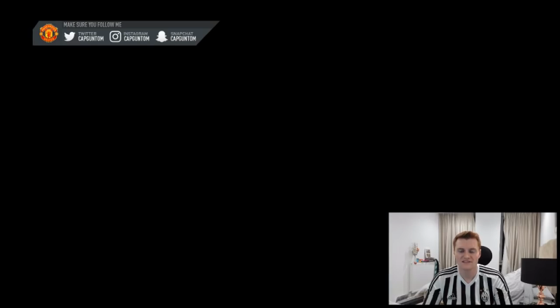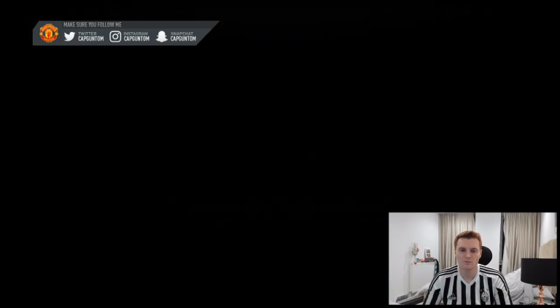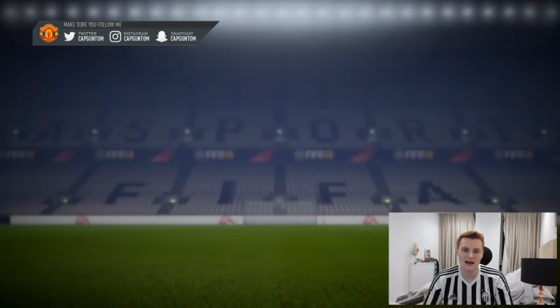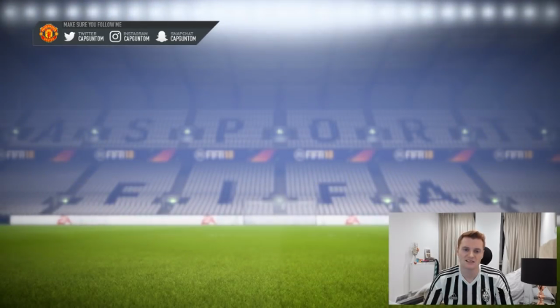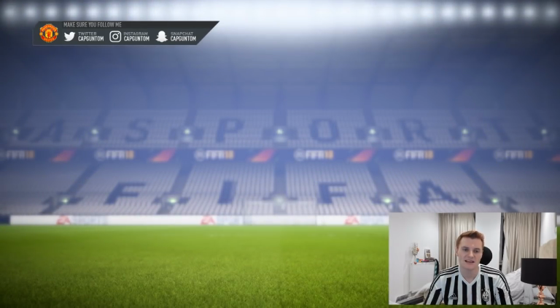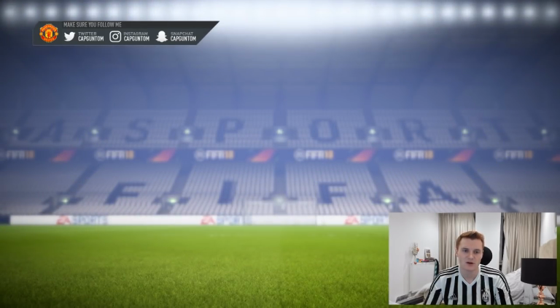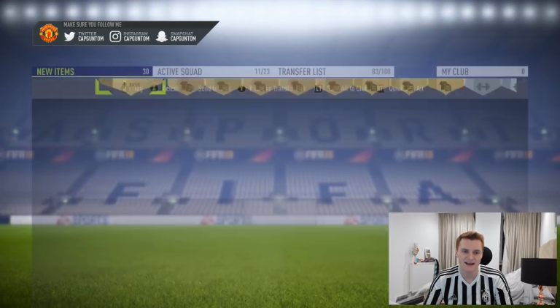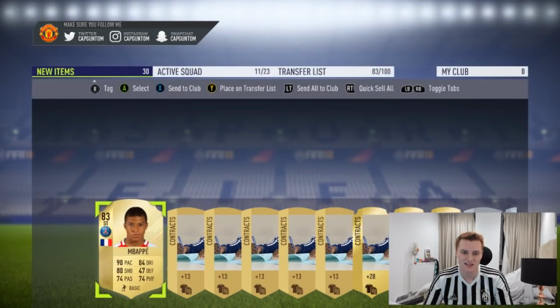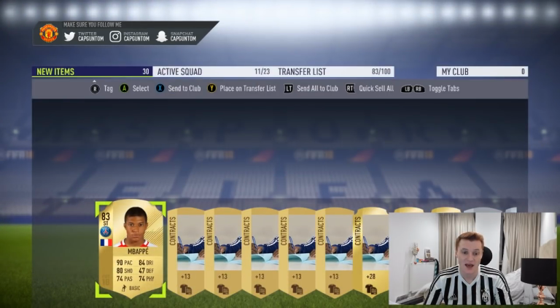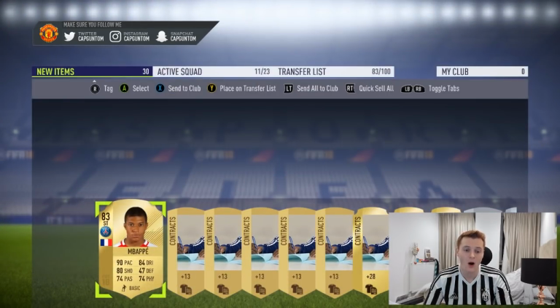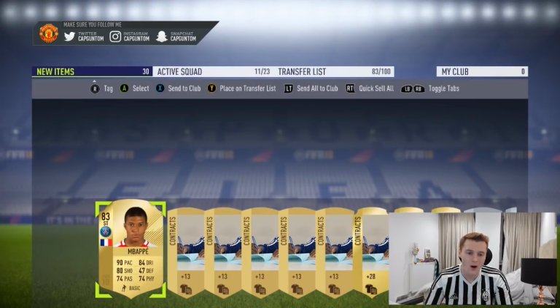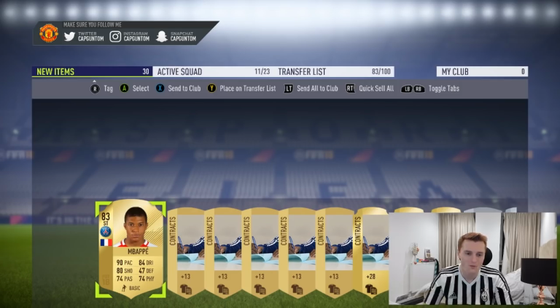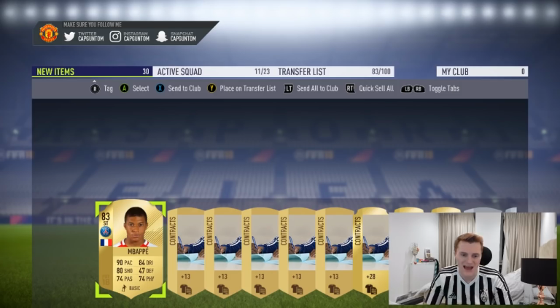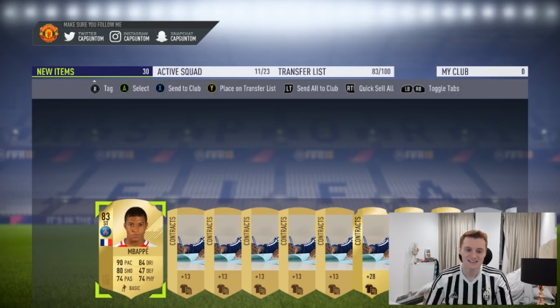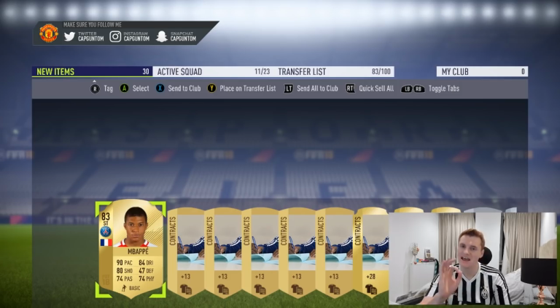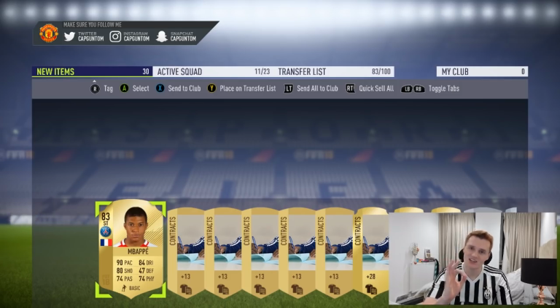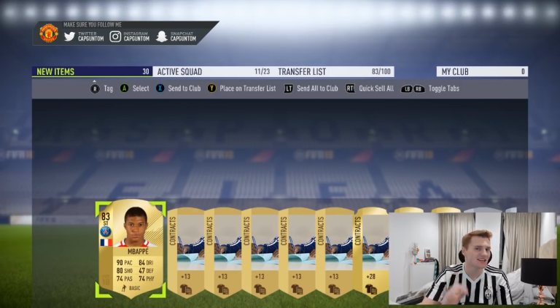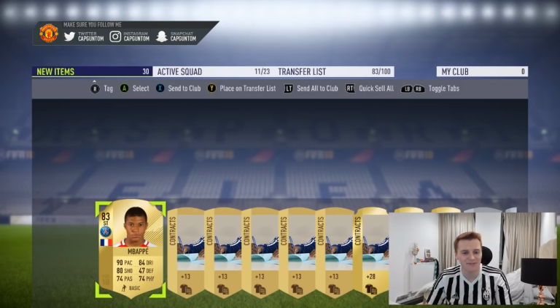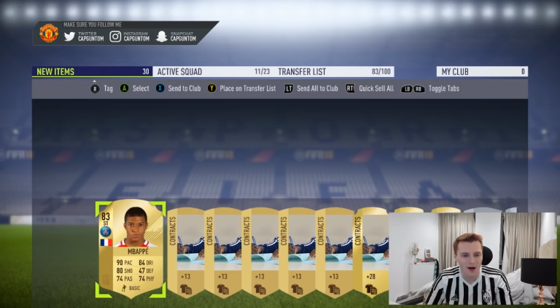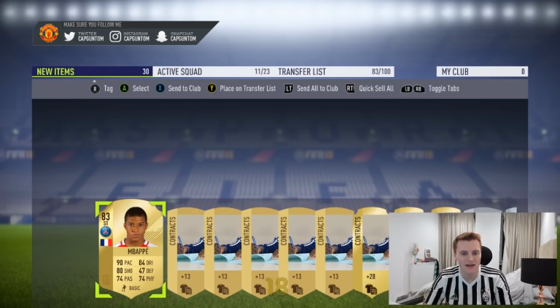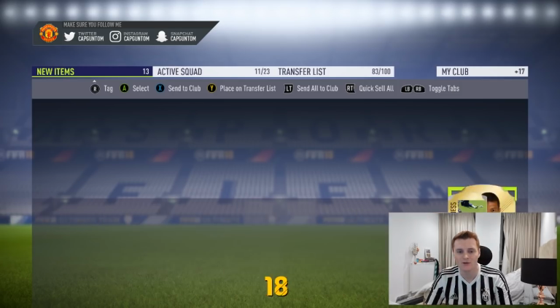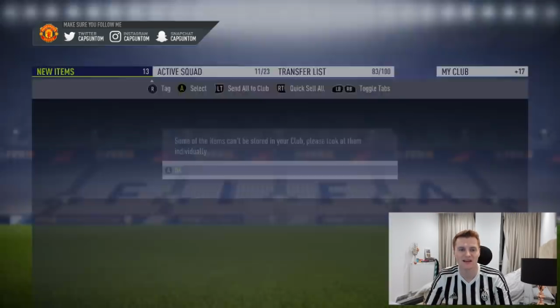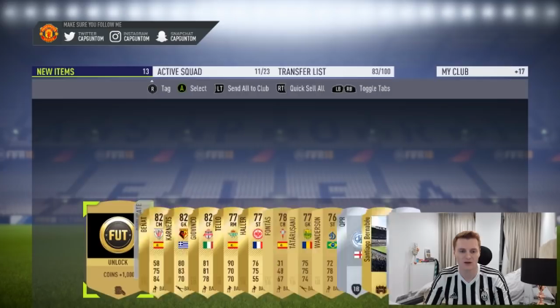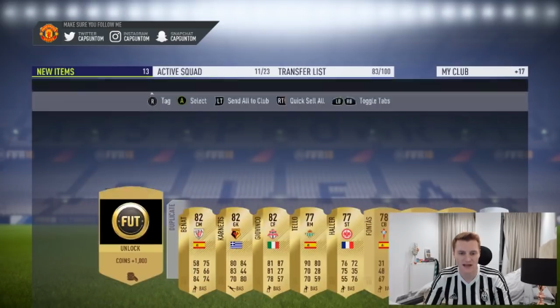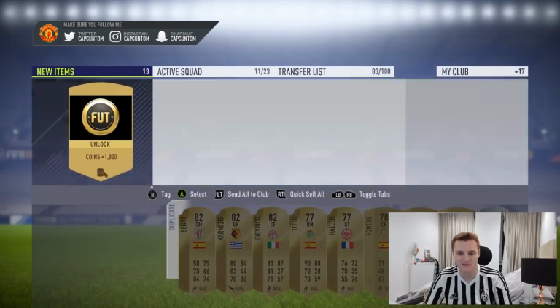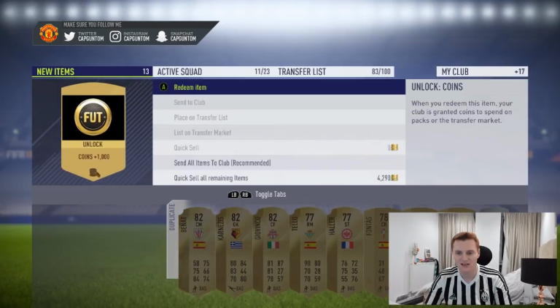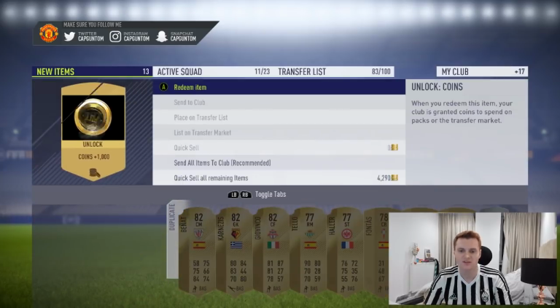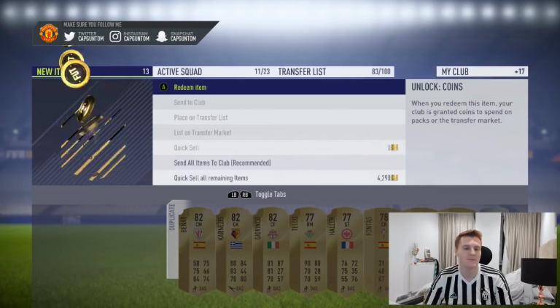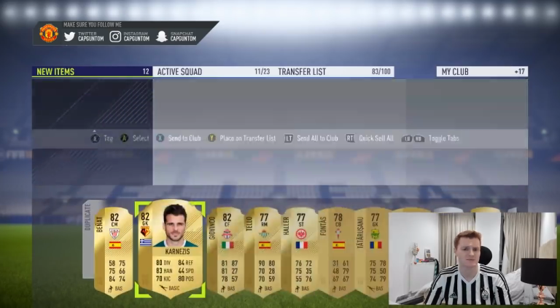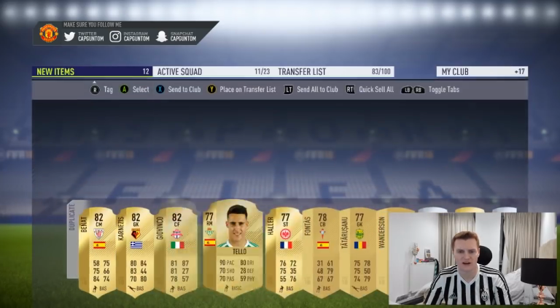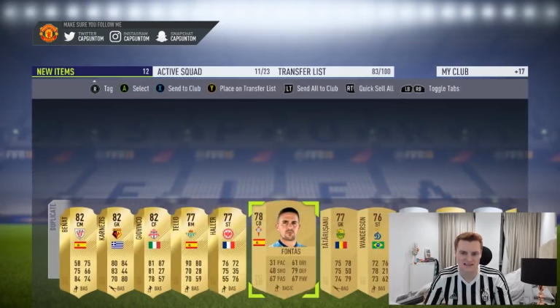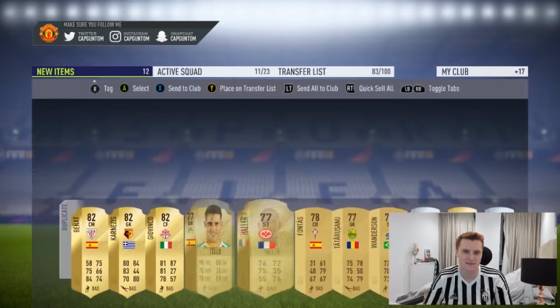I've skipped the boards pack — last time I did this we got Handanovic, this time we get Mbappe. Skipping it — just seeing the player might be the way to go, boys and girls. Just Mbappe, but that's more than enough for me. He's like 50k.